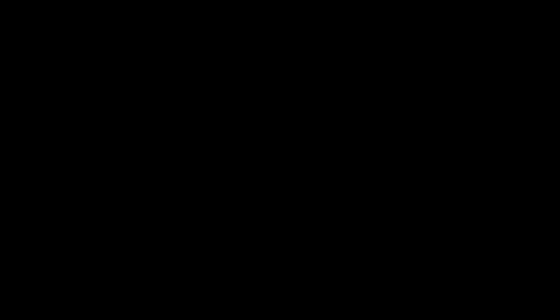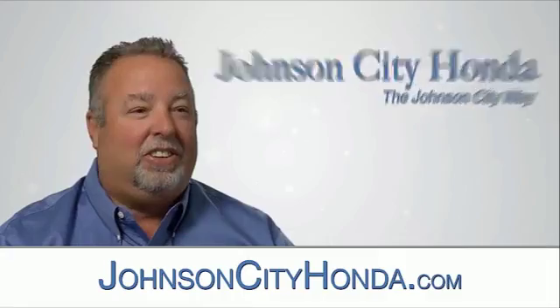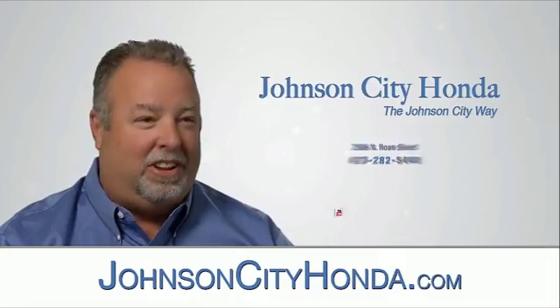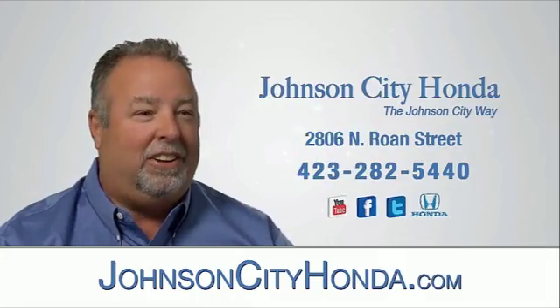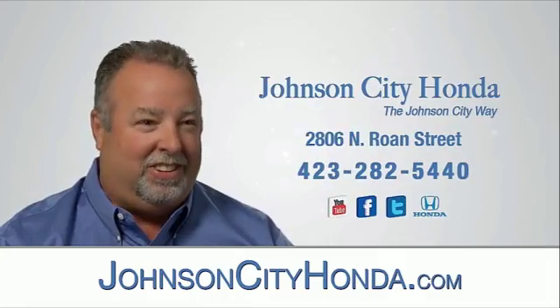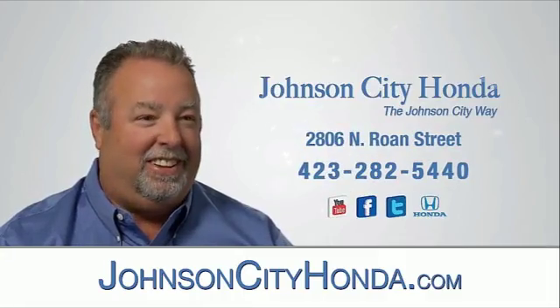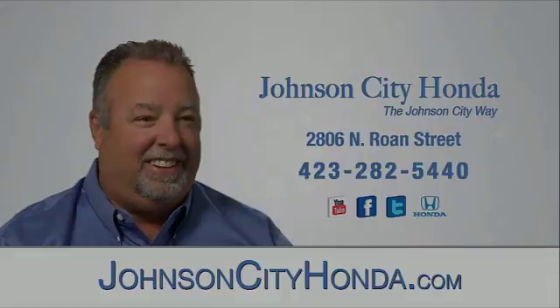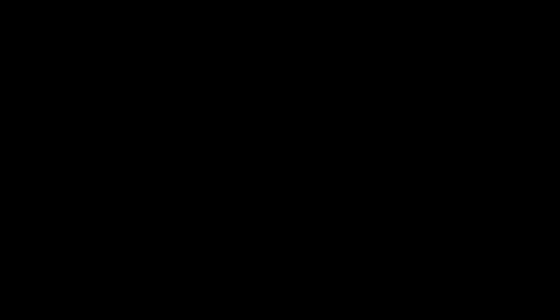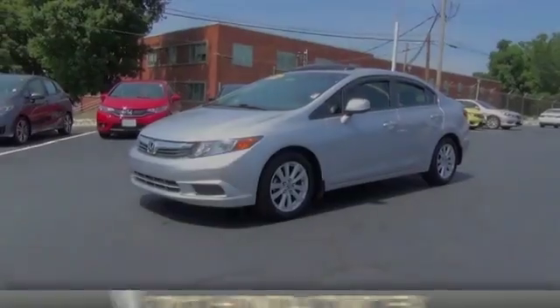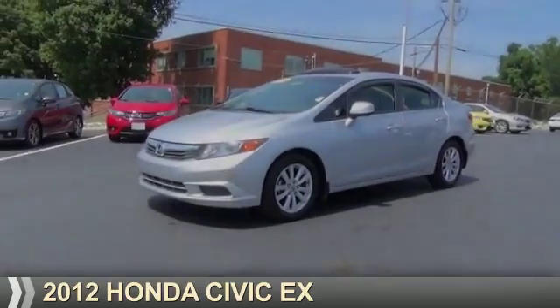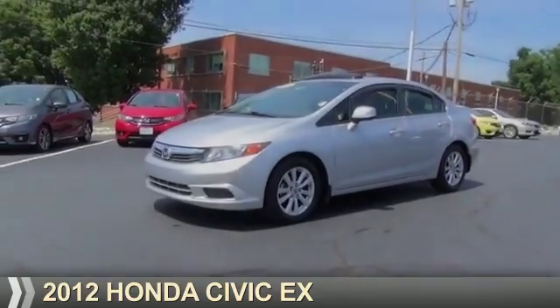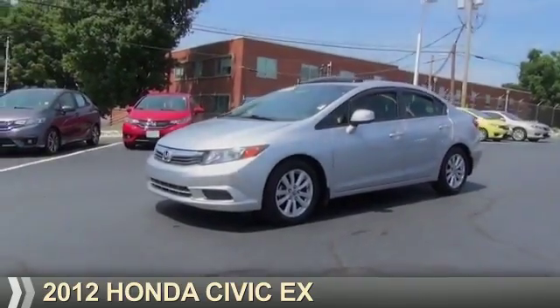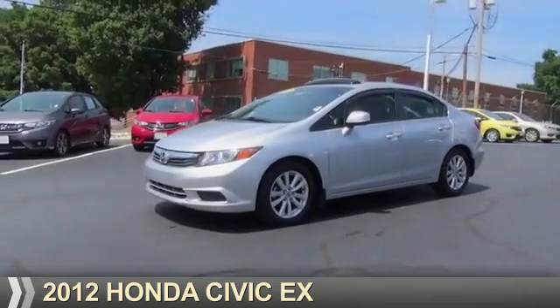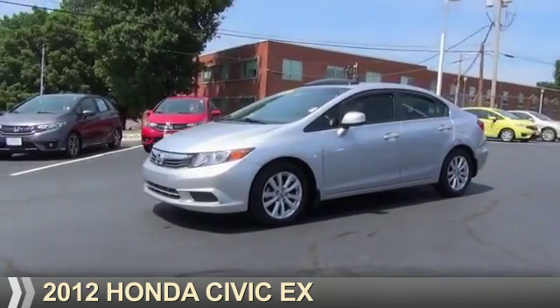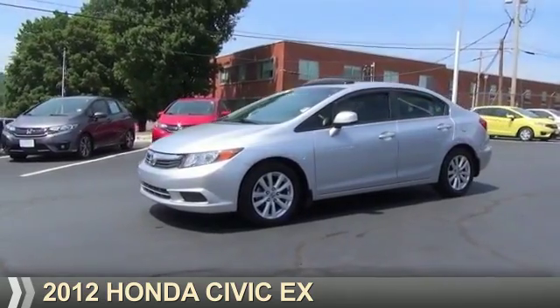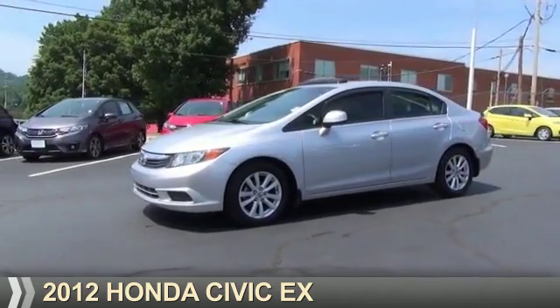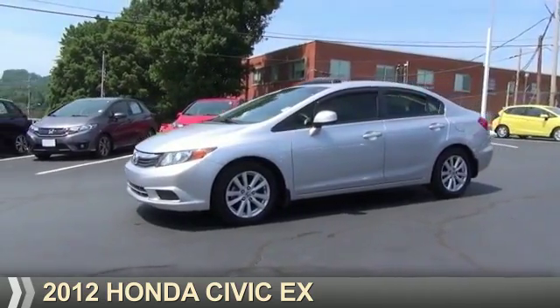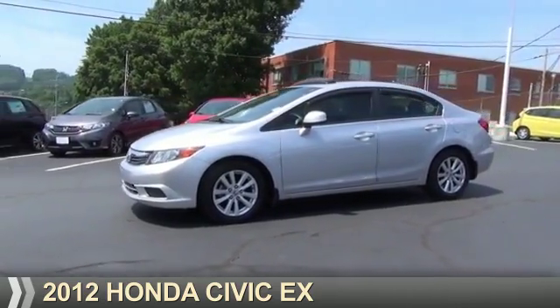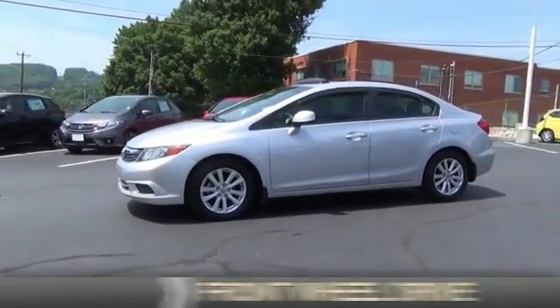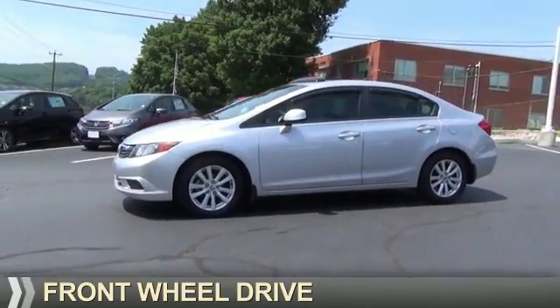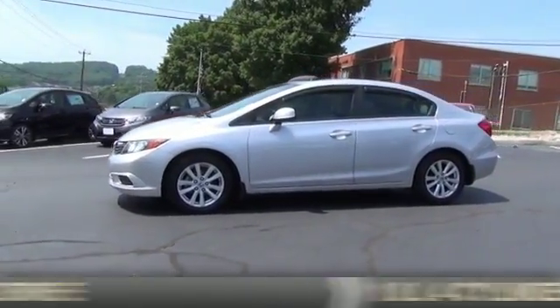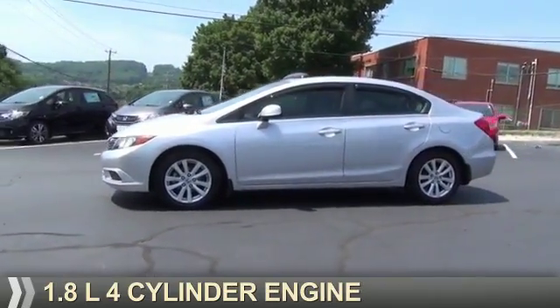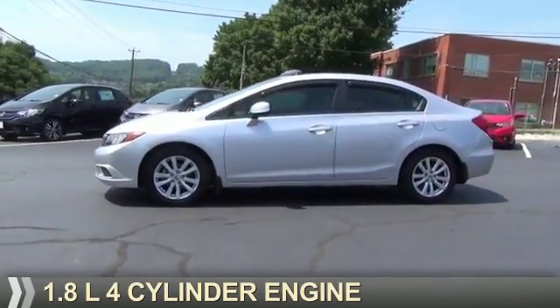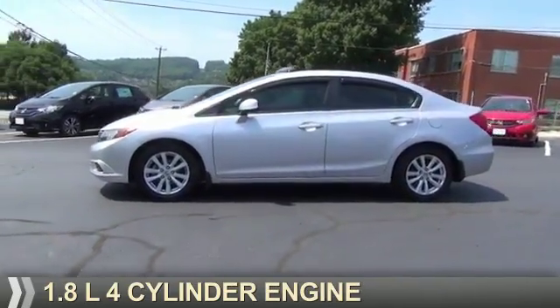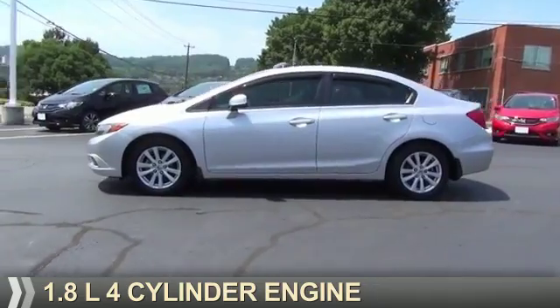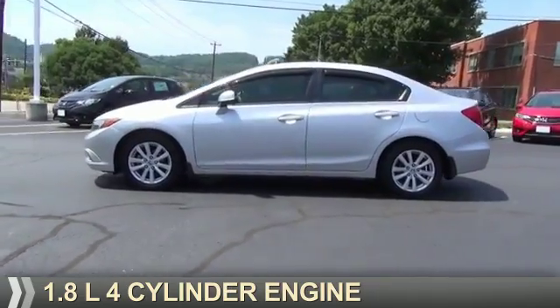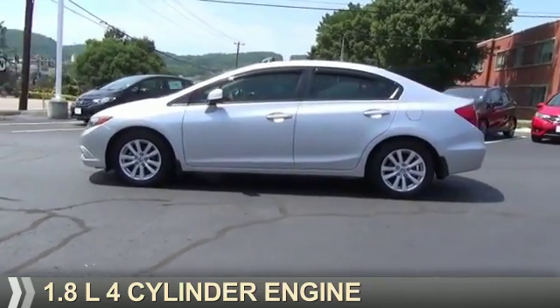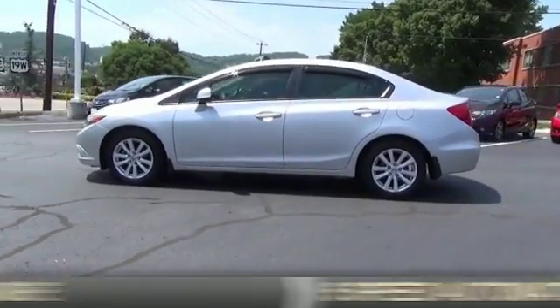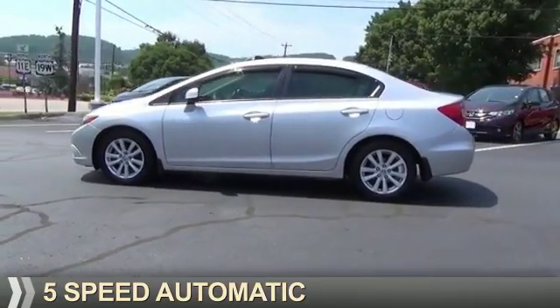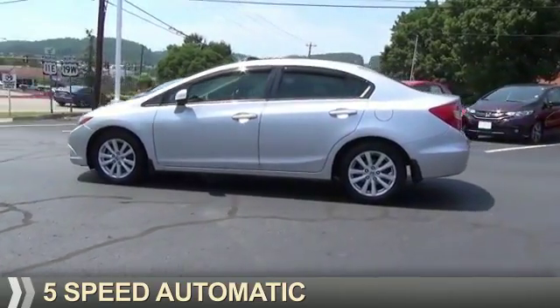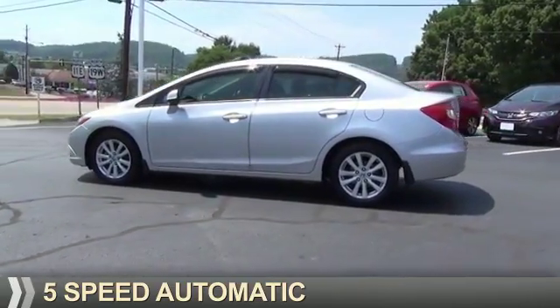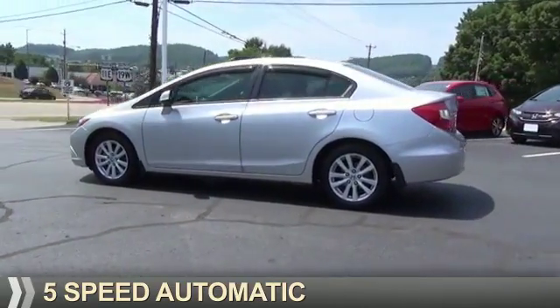Johnson City Honda, Johnson City. Presenting the 2012 Honda Civic. It's powered by front-wheel drive, a 1.8-liter, four-cylinder engine, and a five-speed automatic transmission.